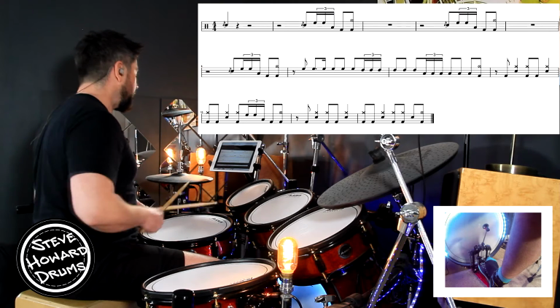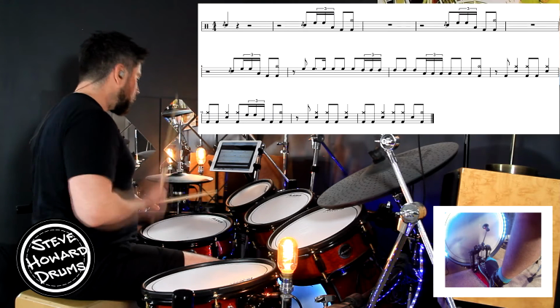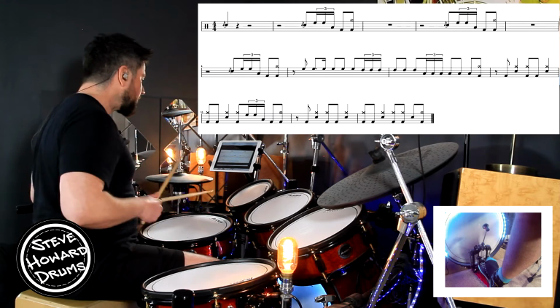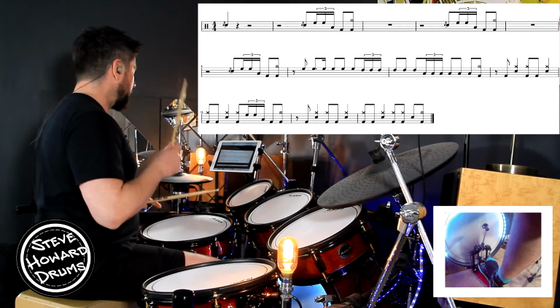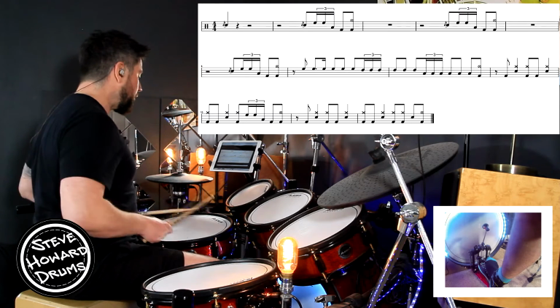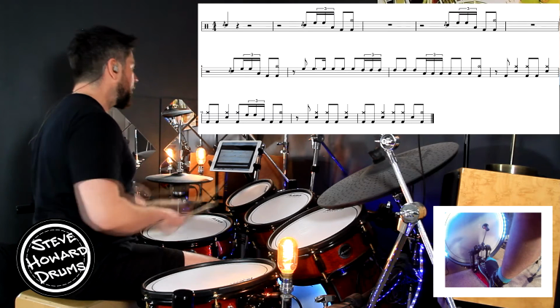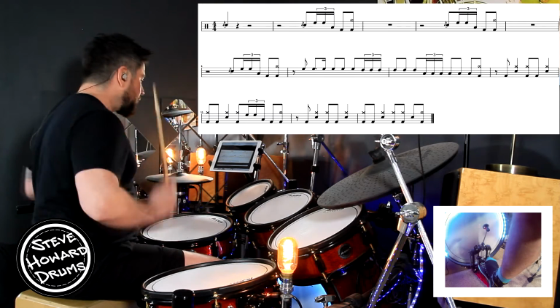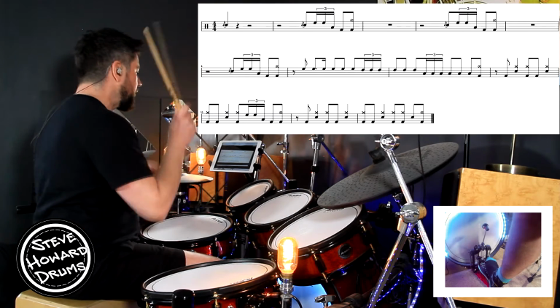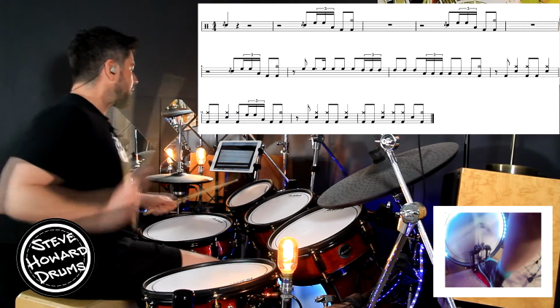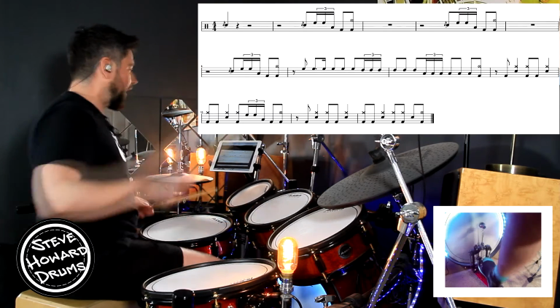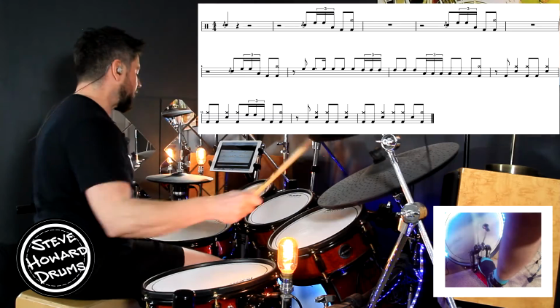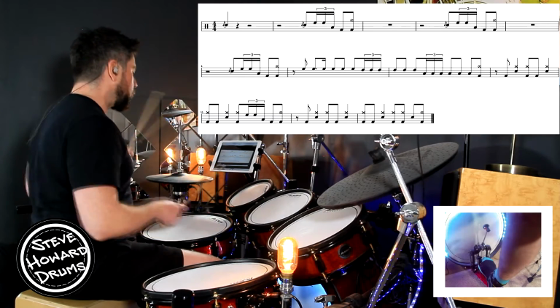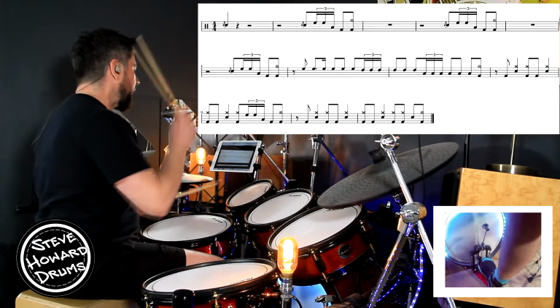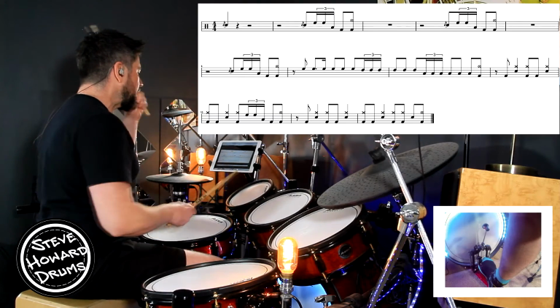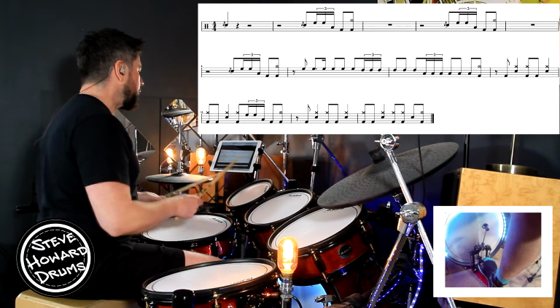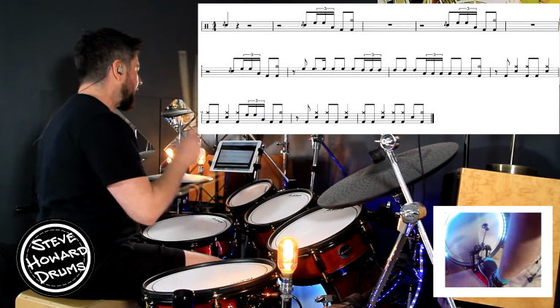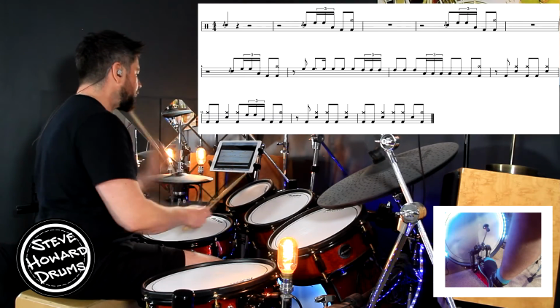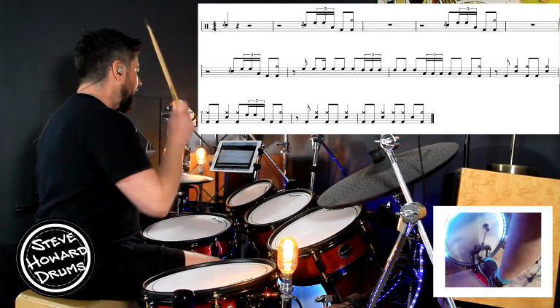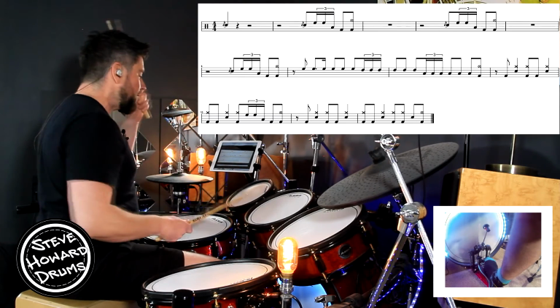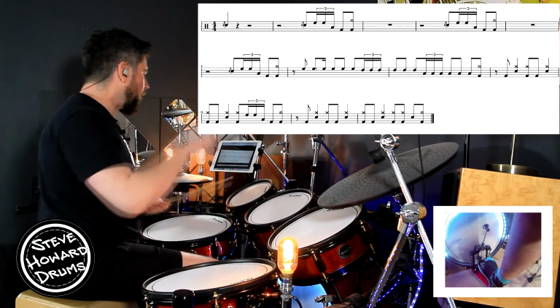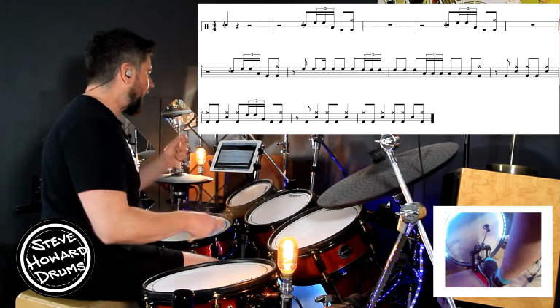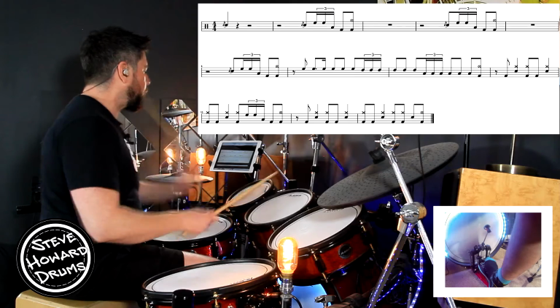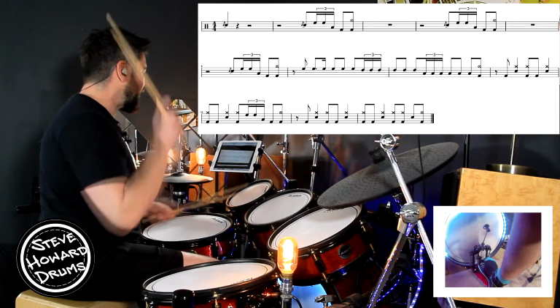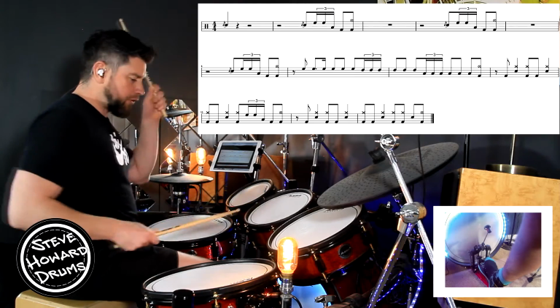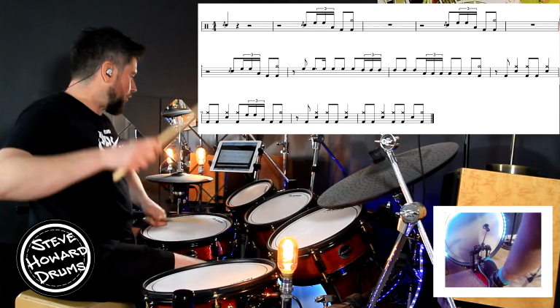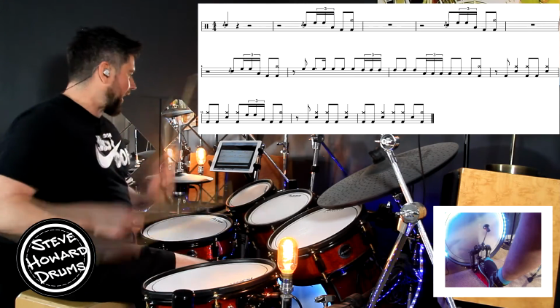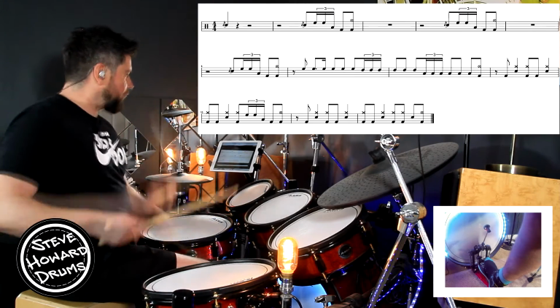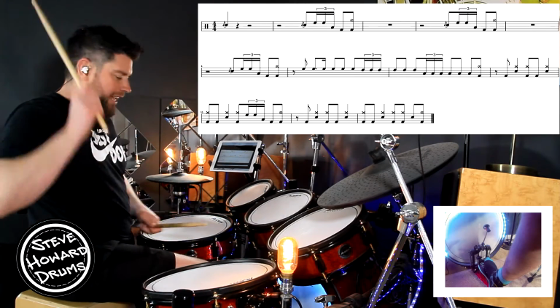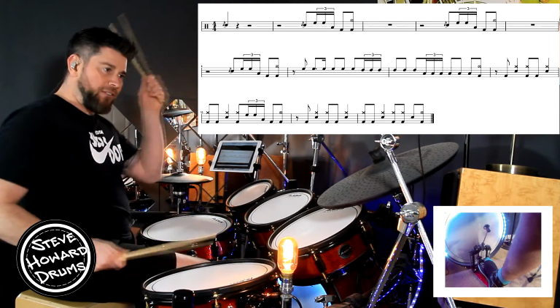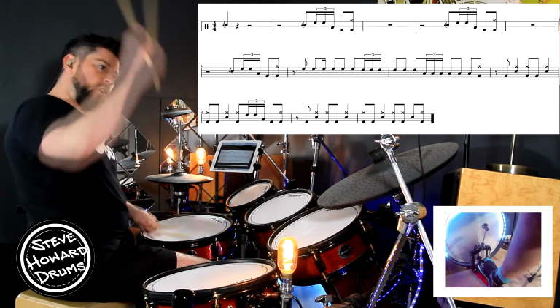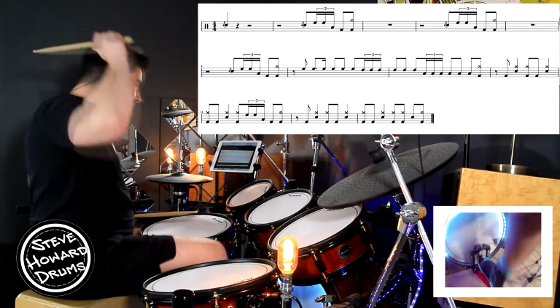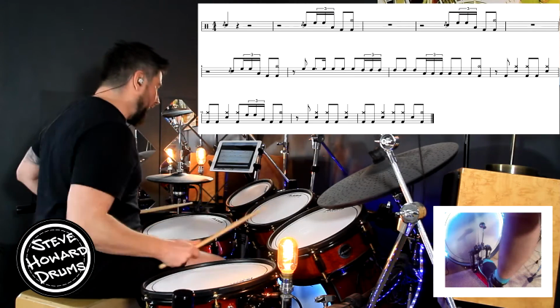Line two: one, two, three — tom, tom, kick, crash. One and two, and a, three and four, and. One and two, and a, three and four, and. And then we're into the groove.